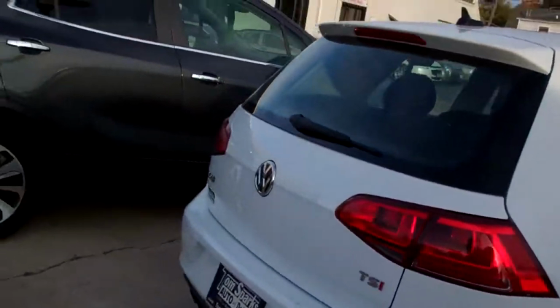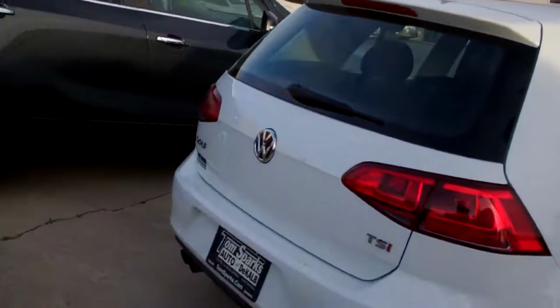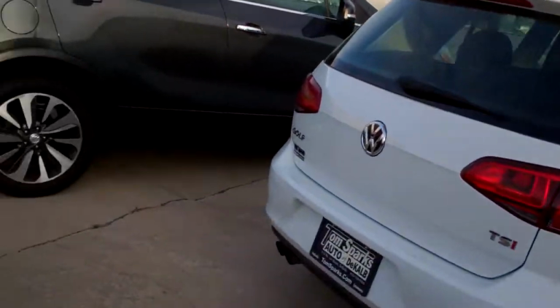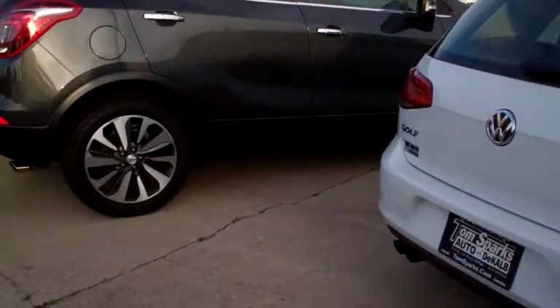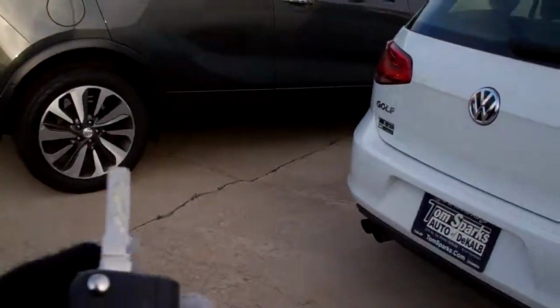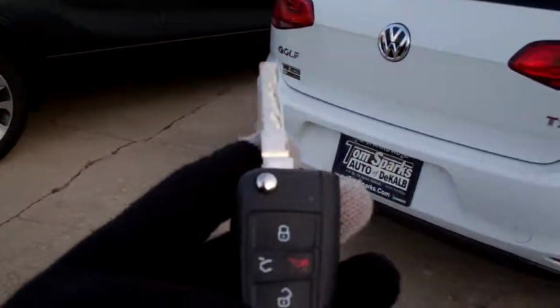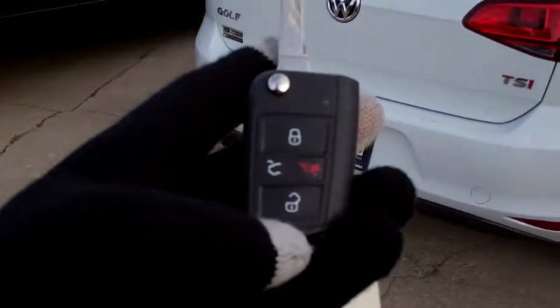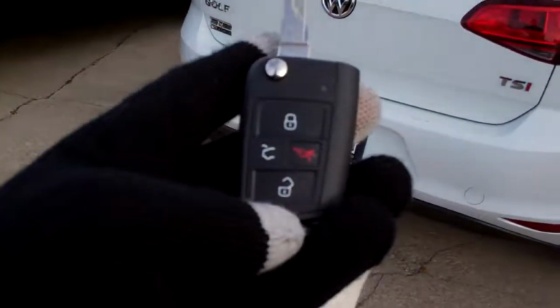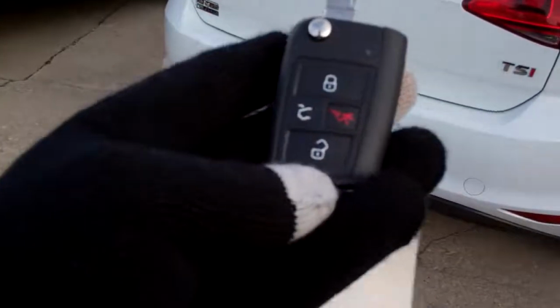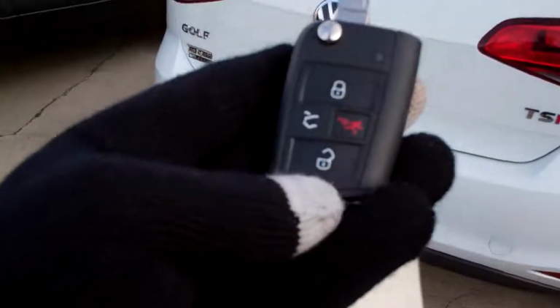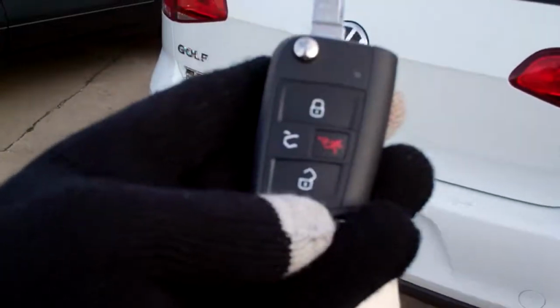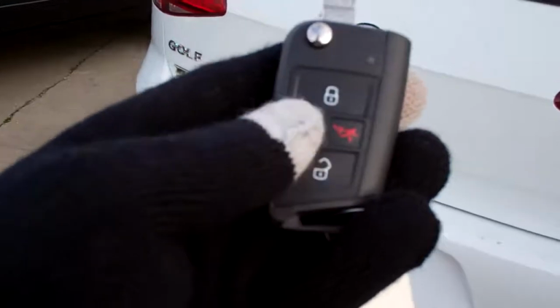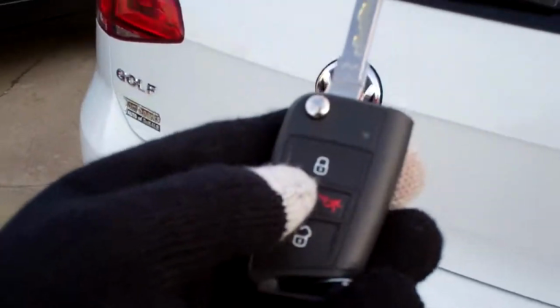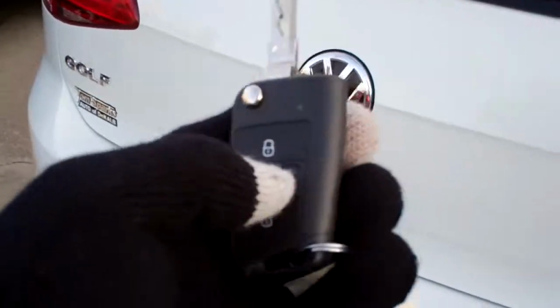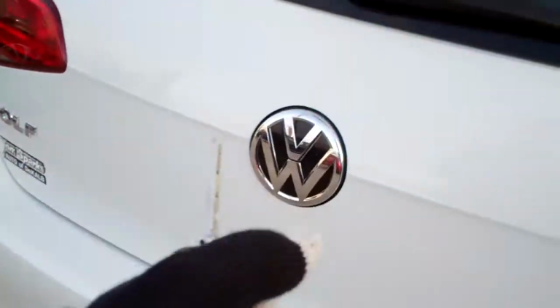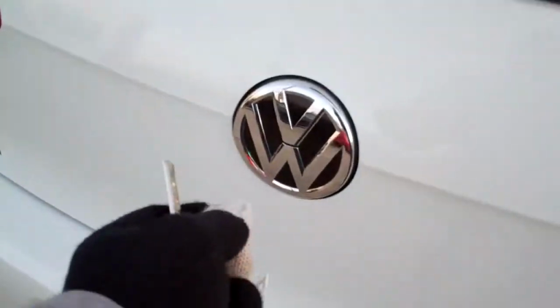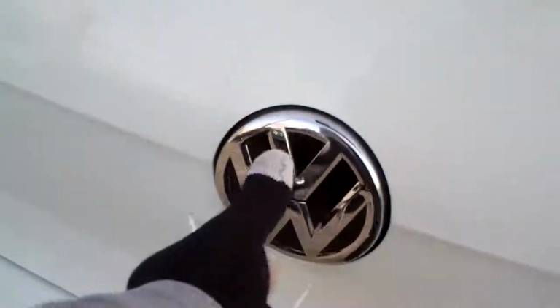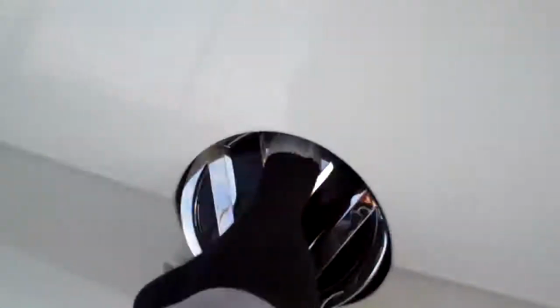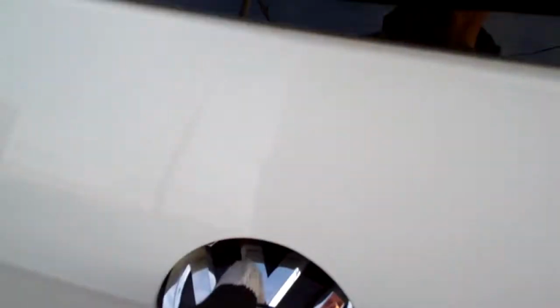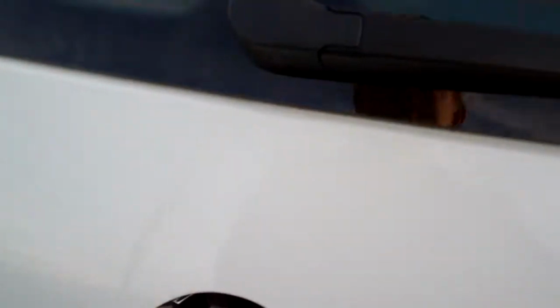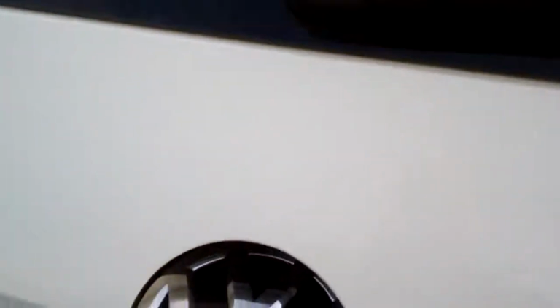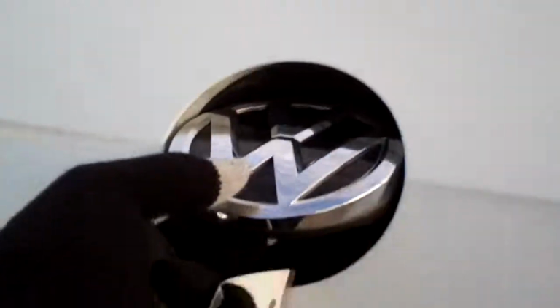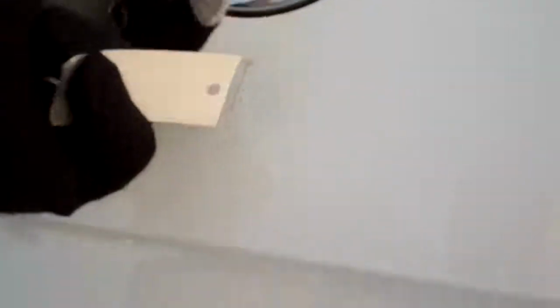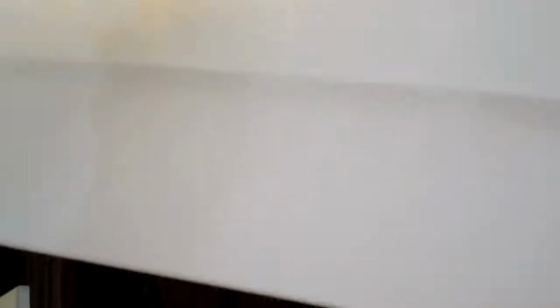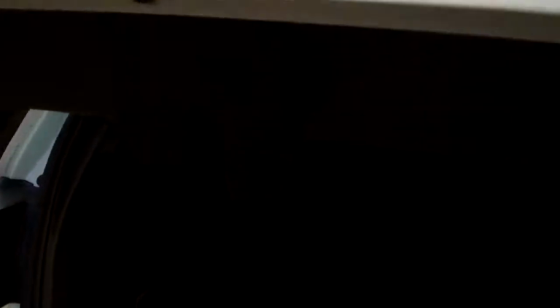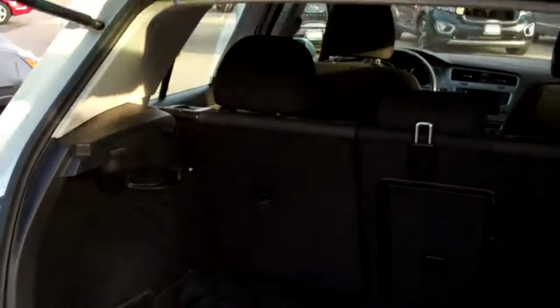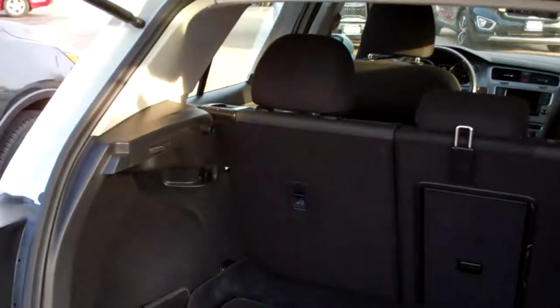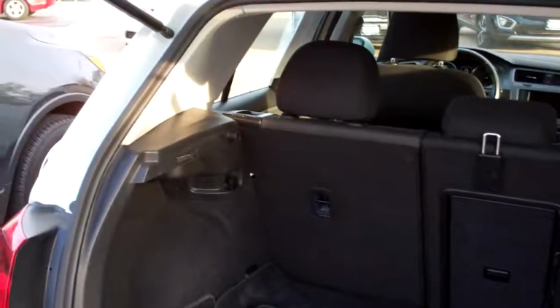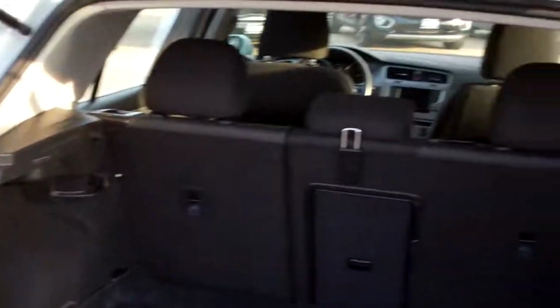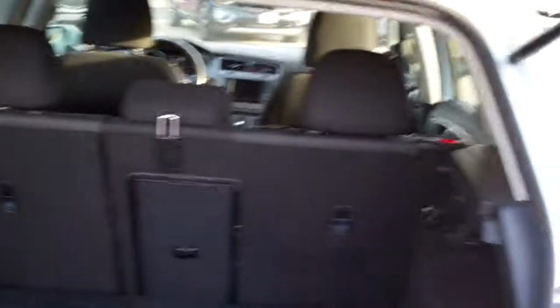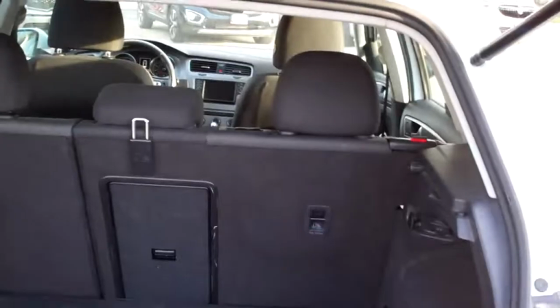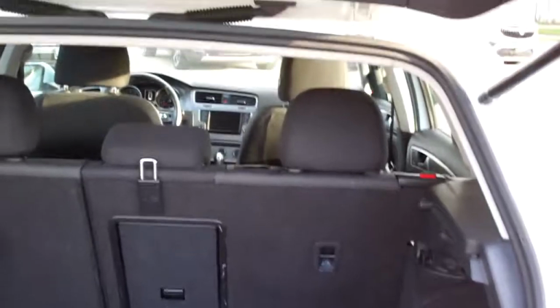We've got keyless entry into the car. Easy liftgate — just pop that open right there. Good room for bags here.